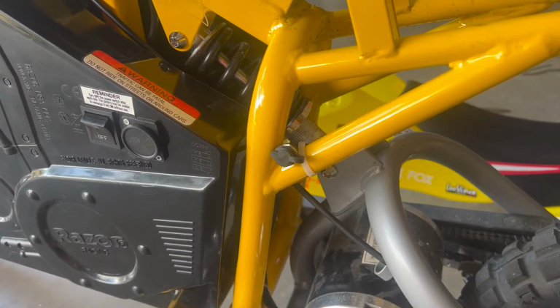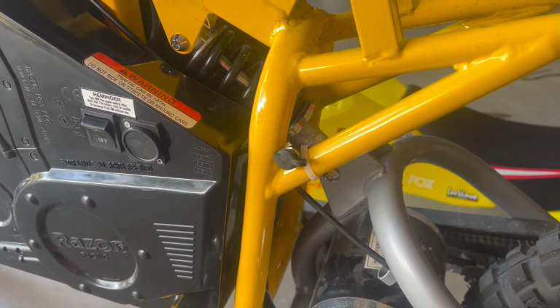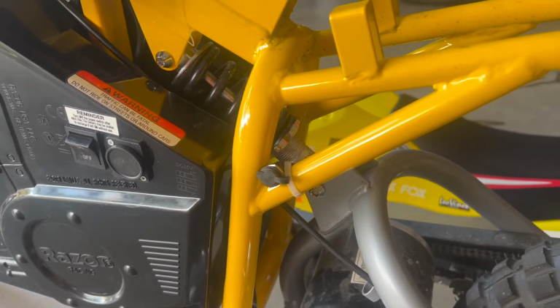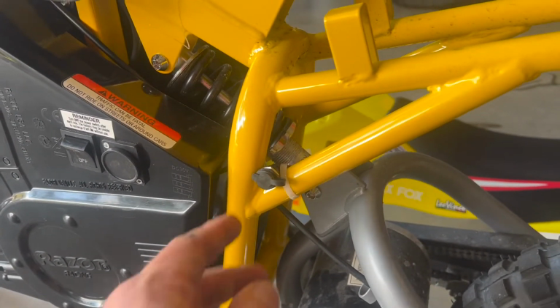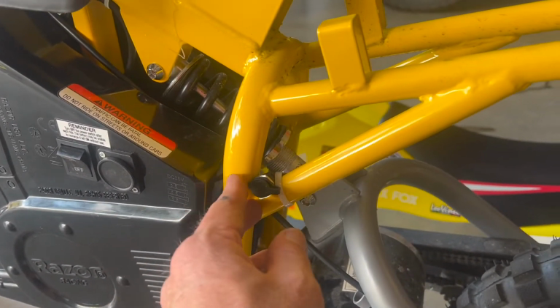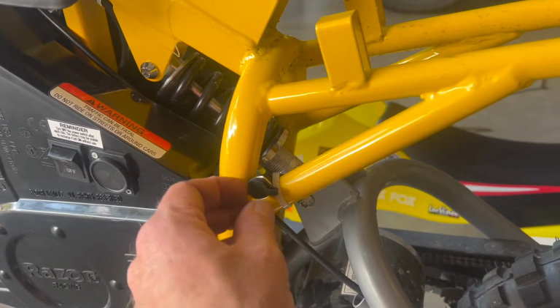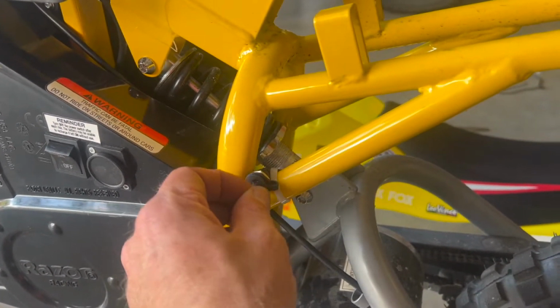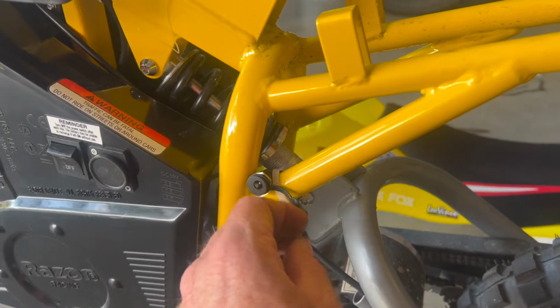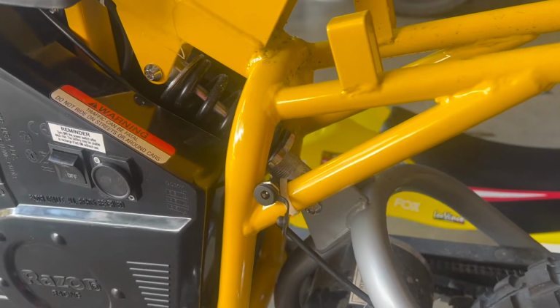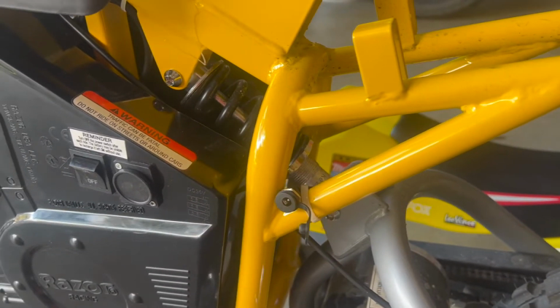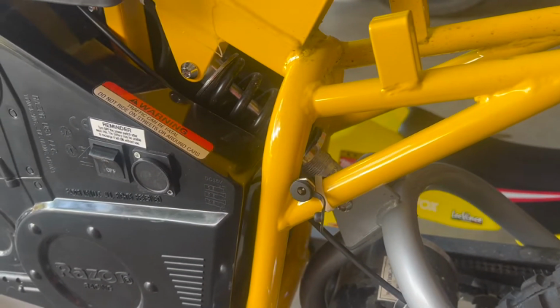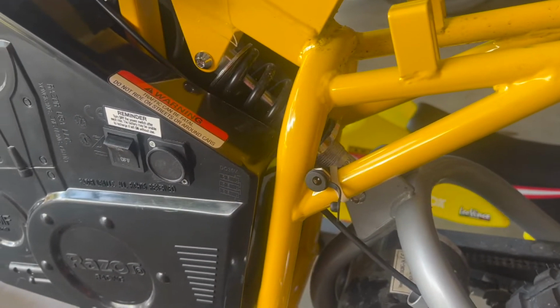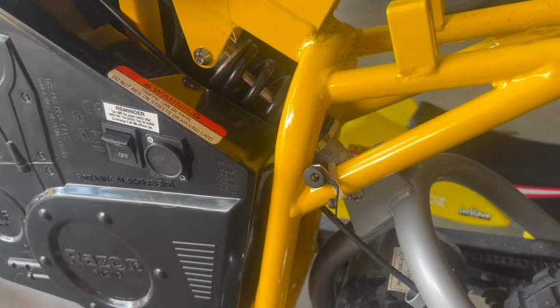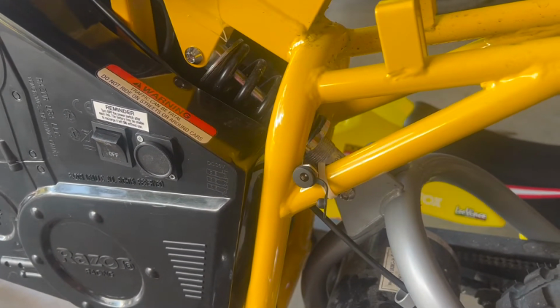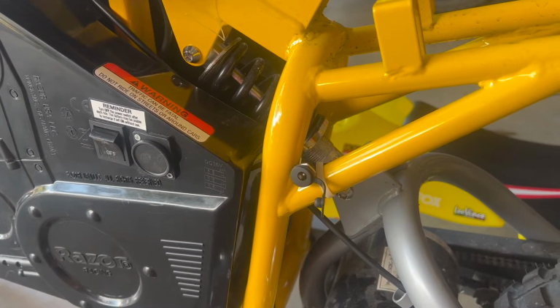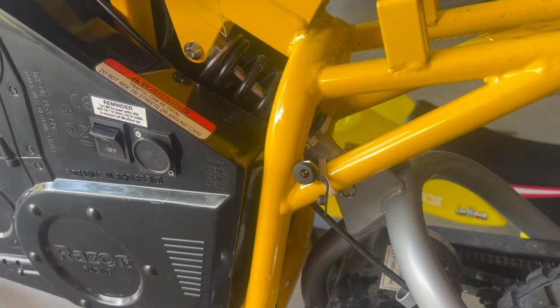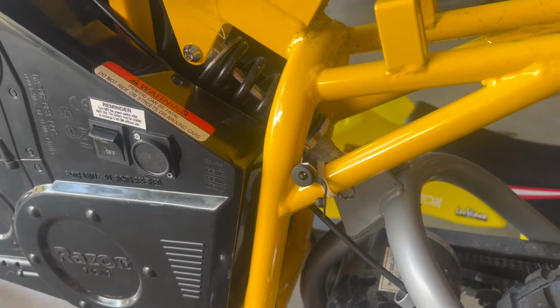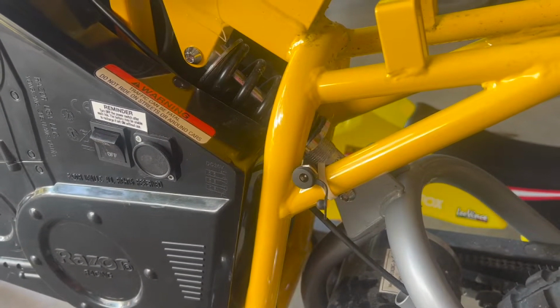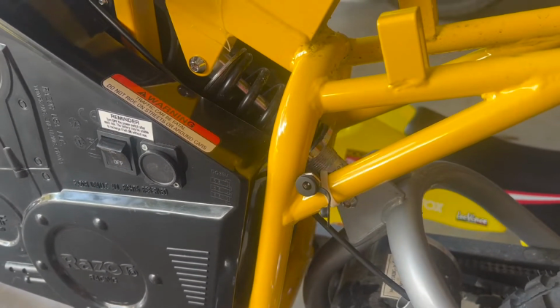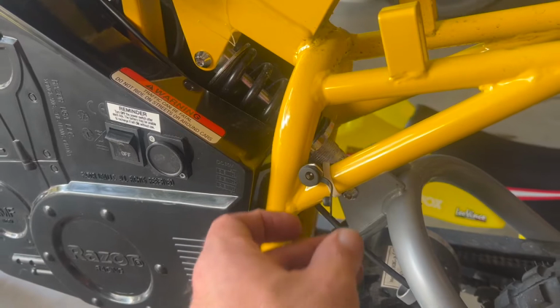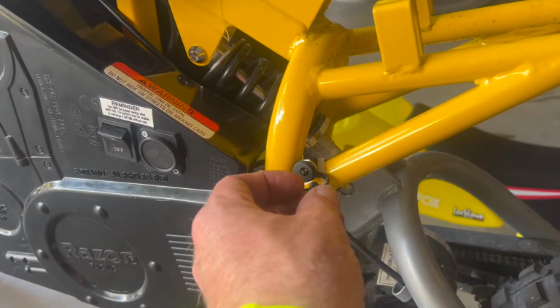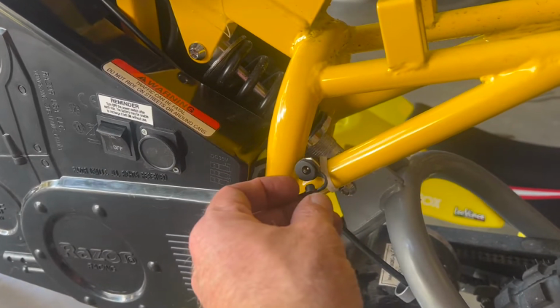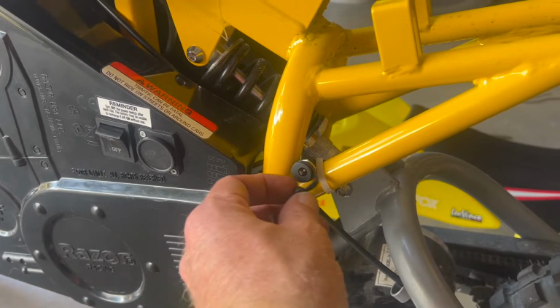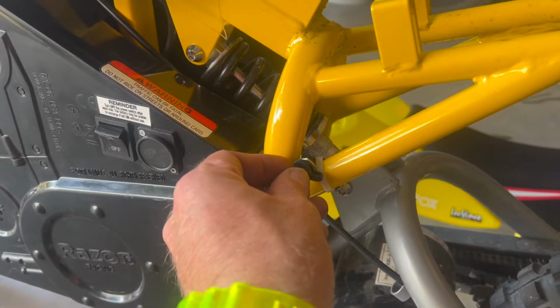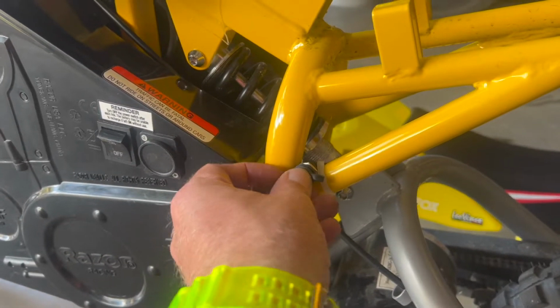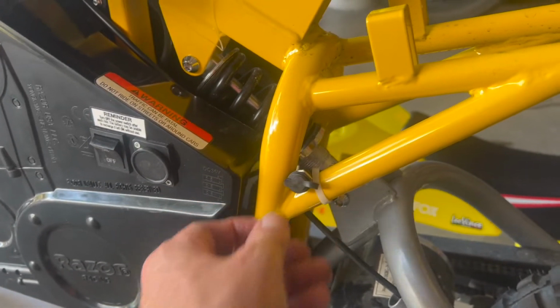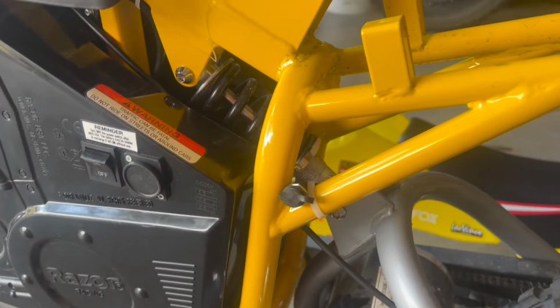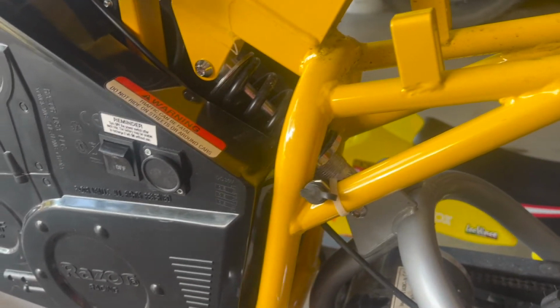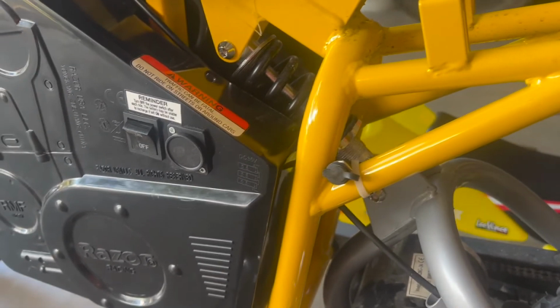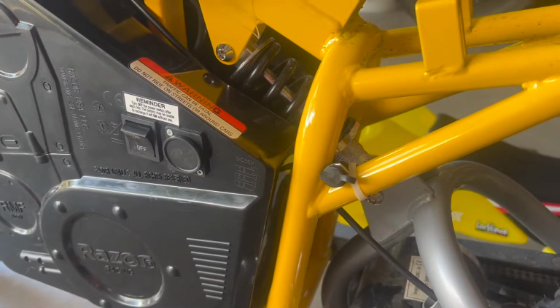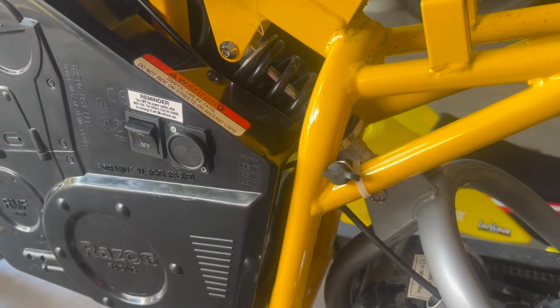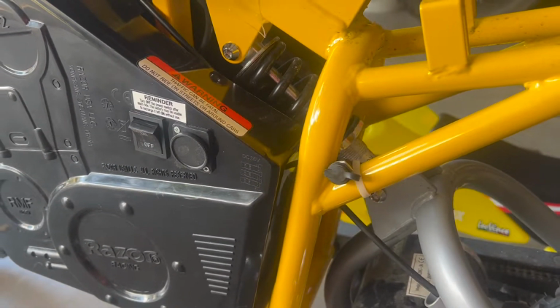Last step is just to put the charging port somewhere where you can access it. I just tie-wrapped it right here to the frame. Got a little thing to cover it up so we don't get full of water or whatever. There you go, pretty good.